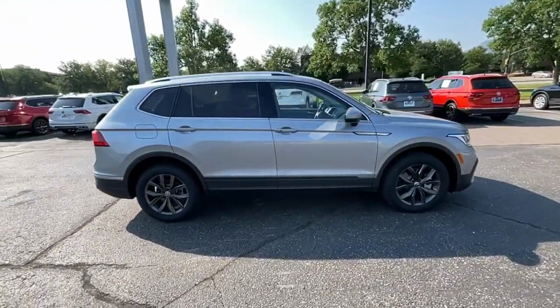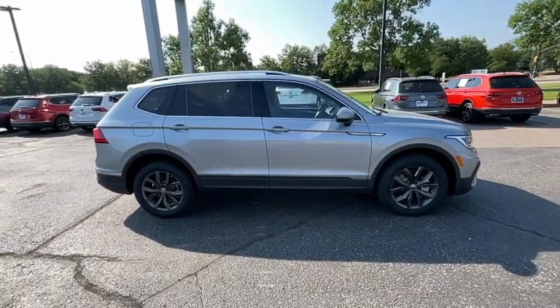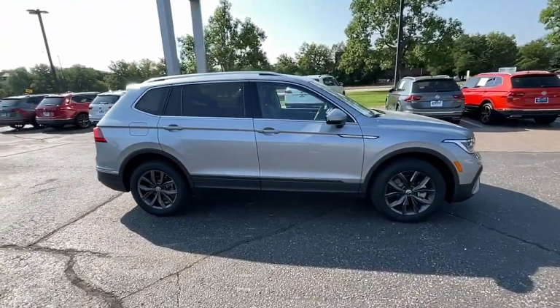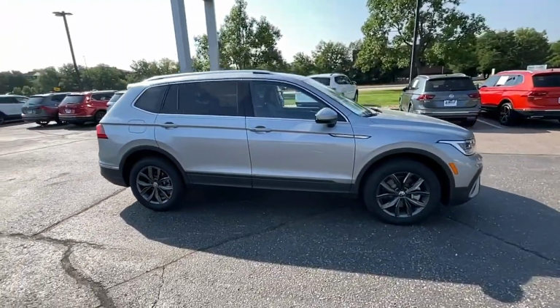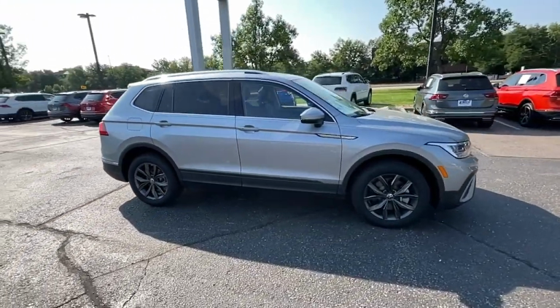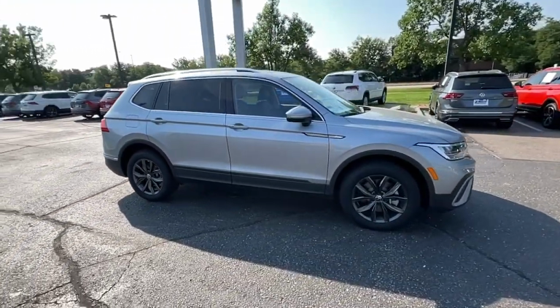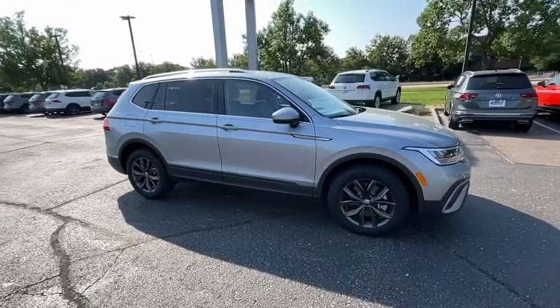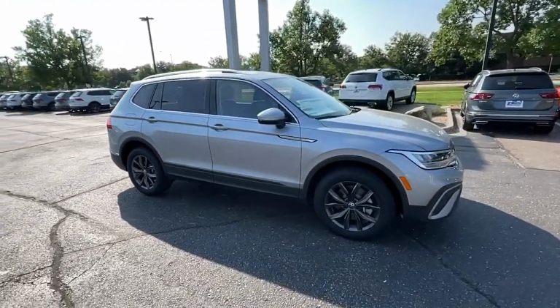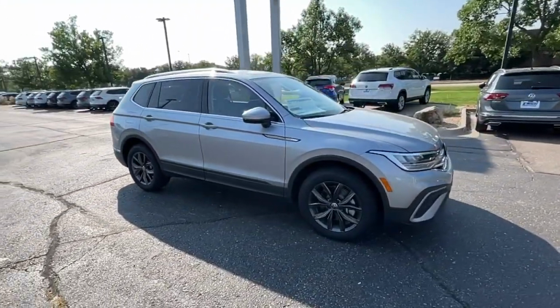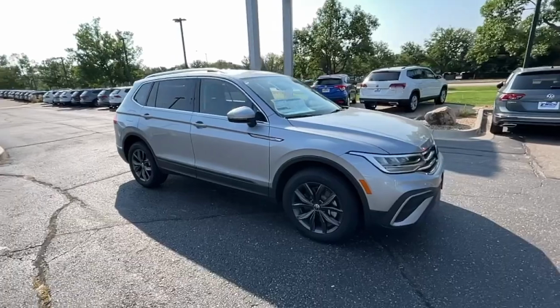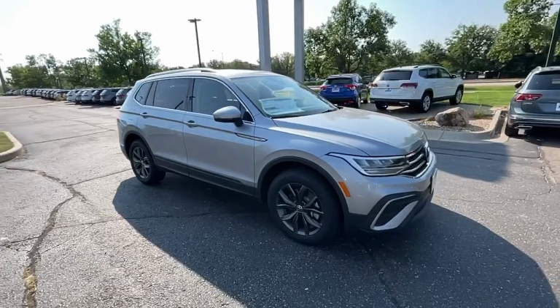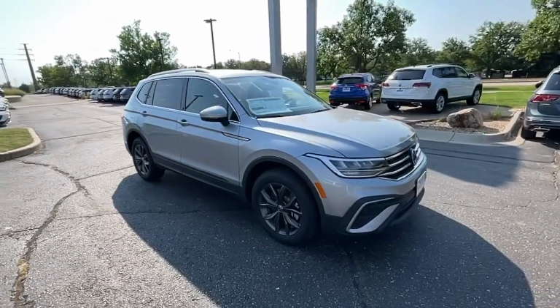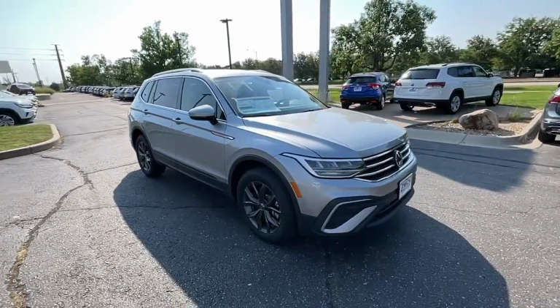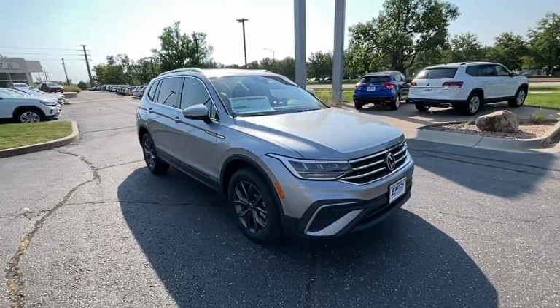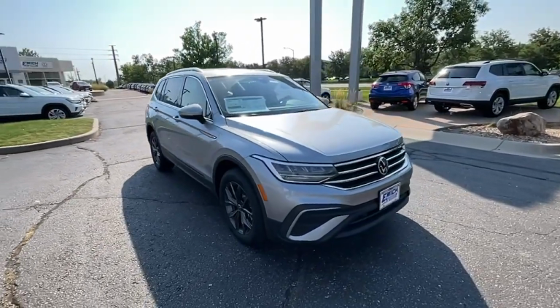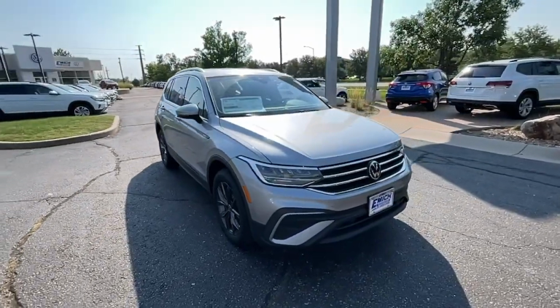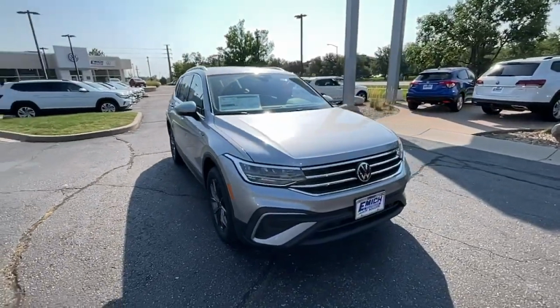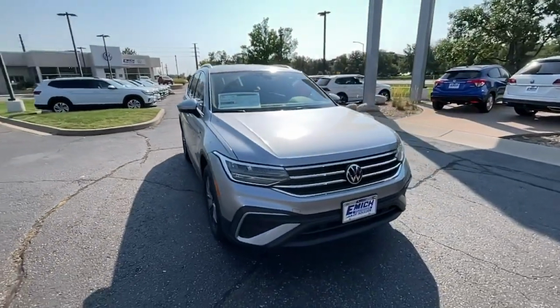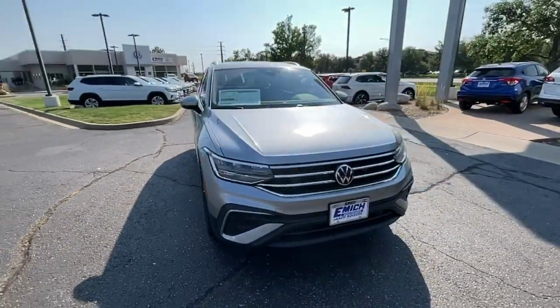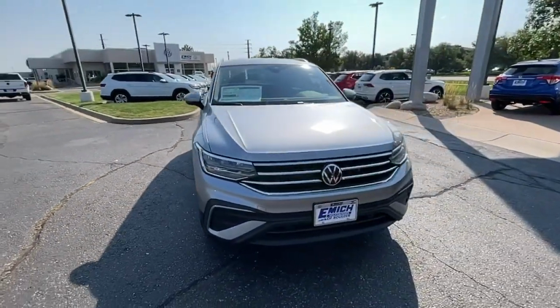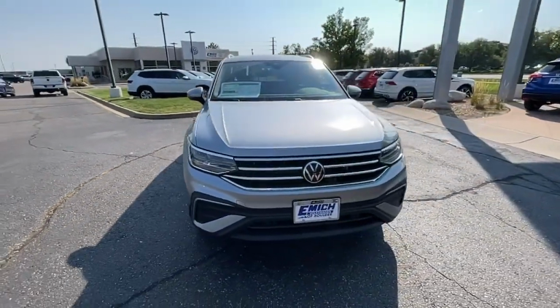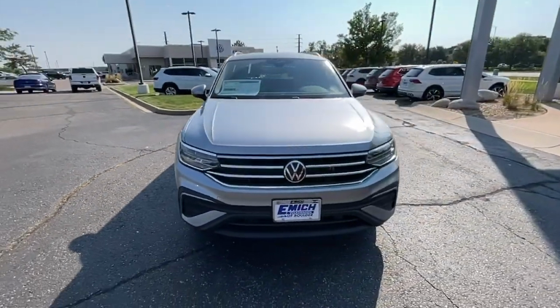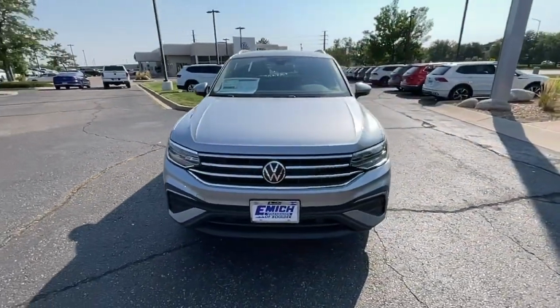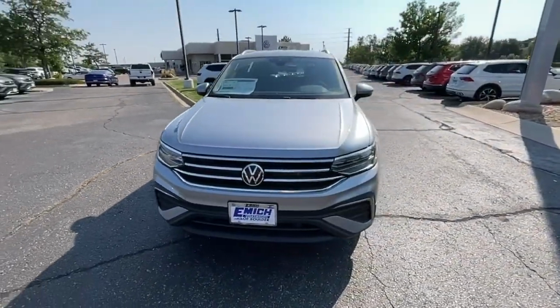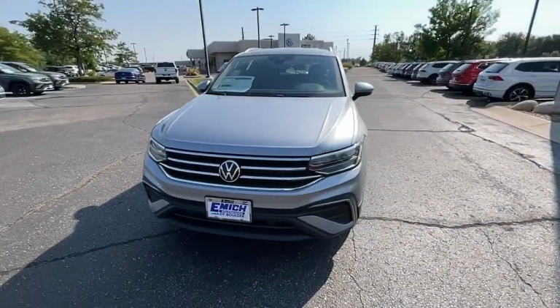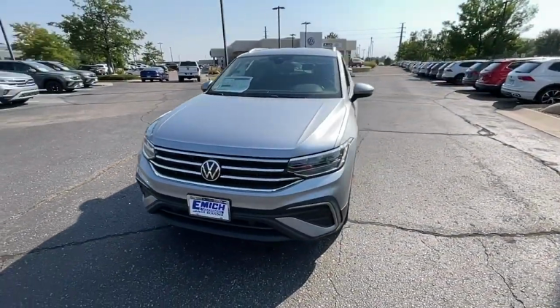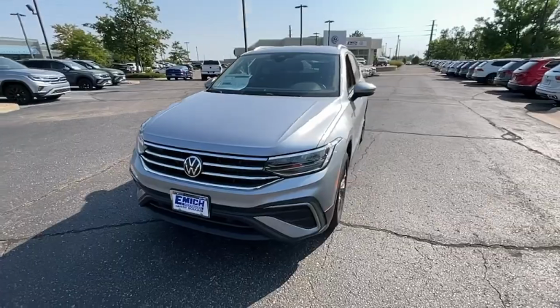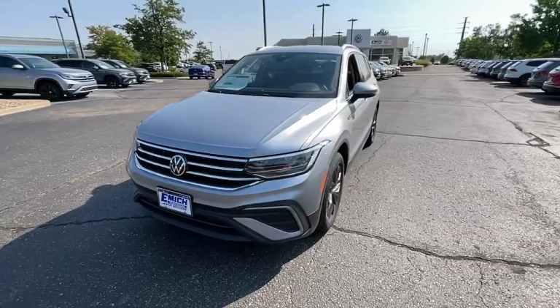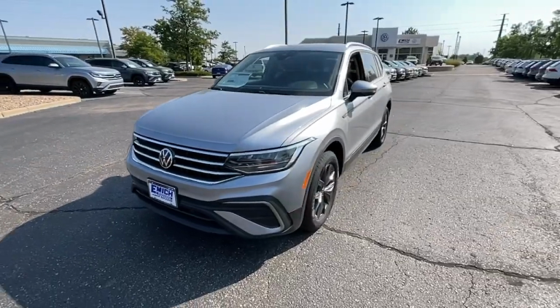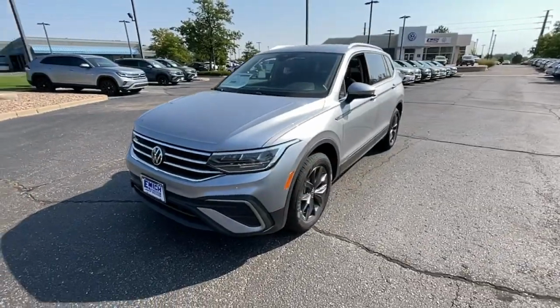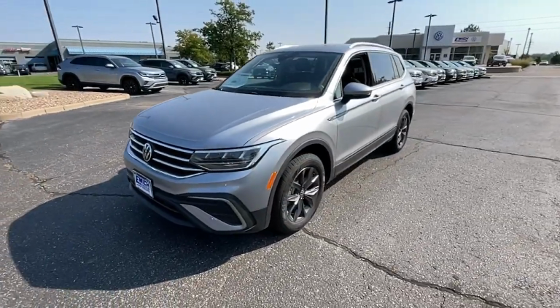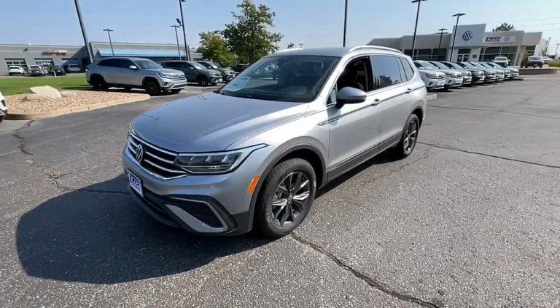Available features like third-row seating and all-wheel drive let you enjoy even more of this crossover's capability. These are just some of the great options this vehicle comes with.